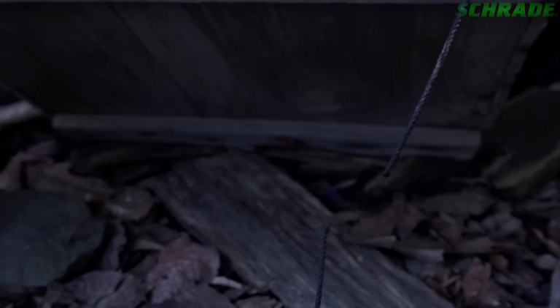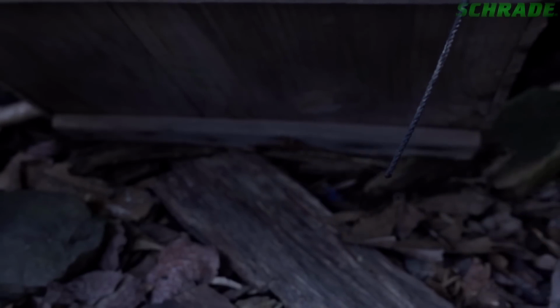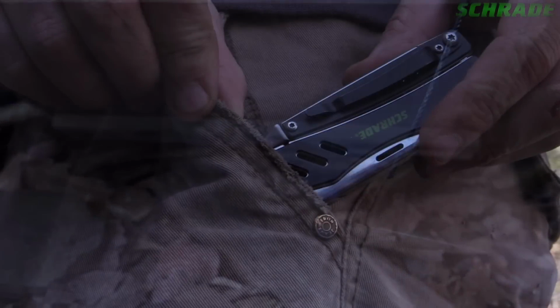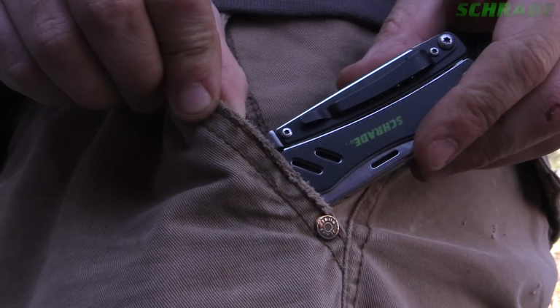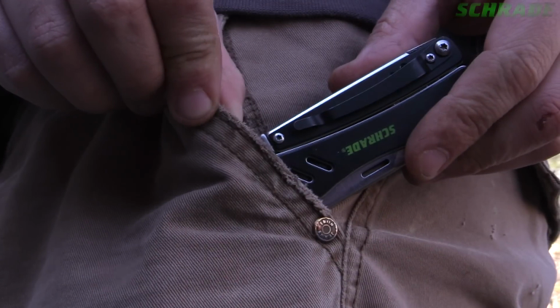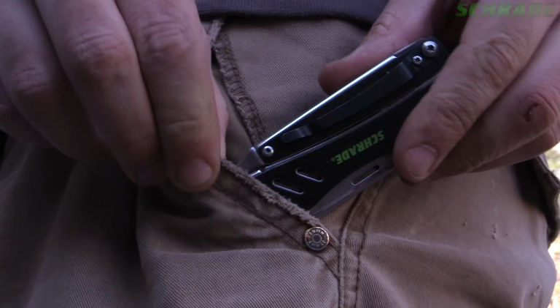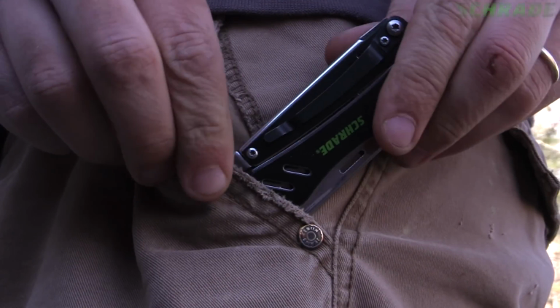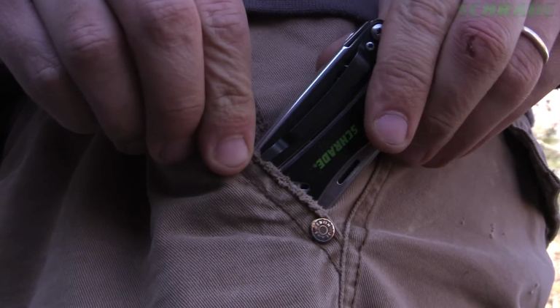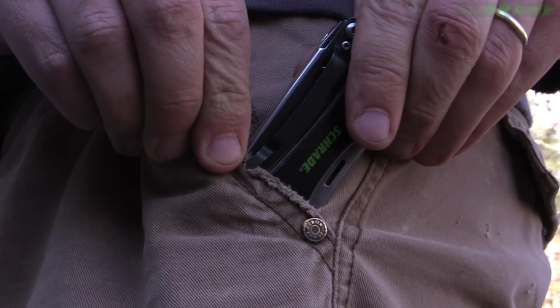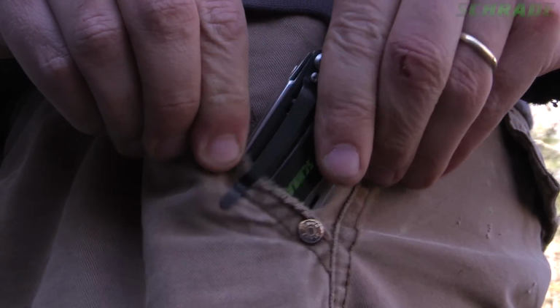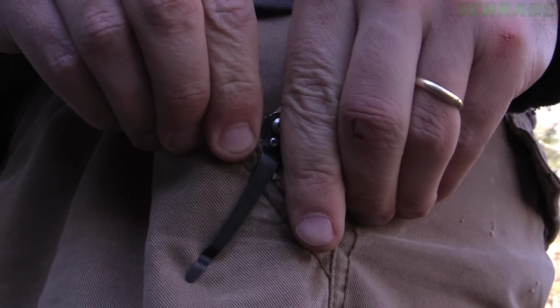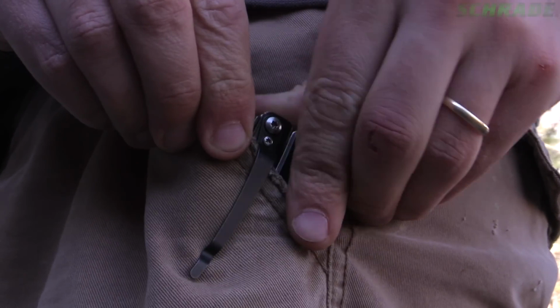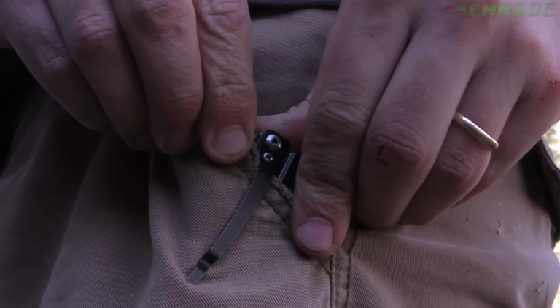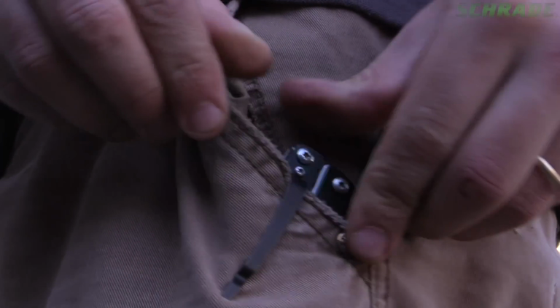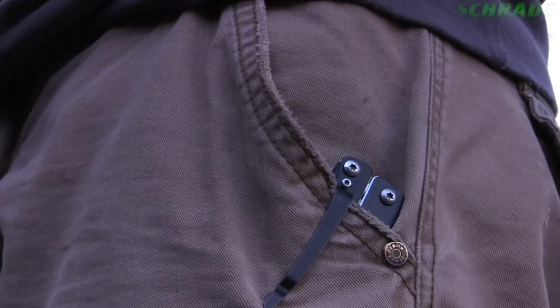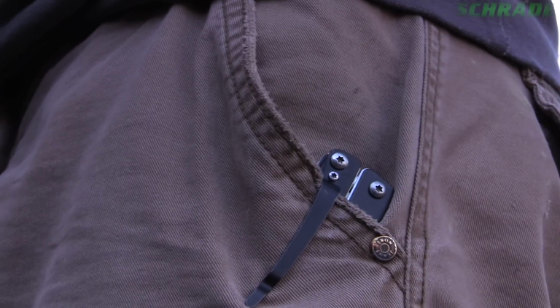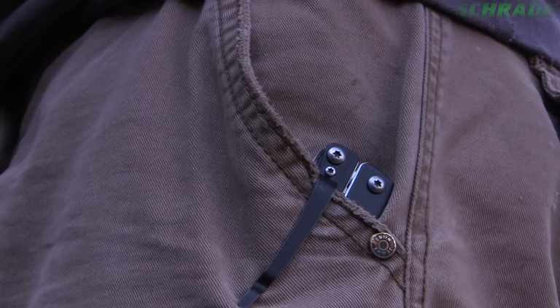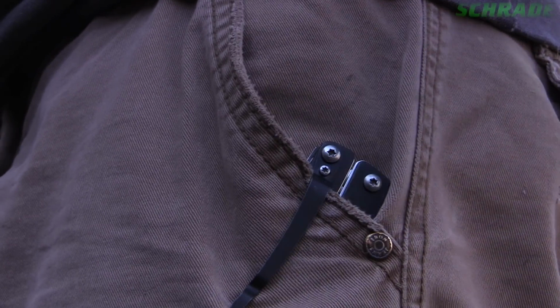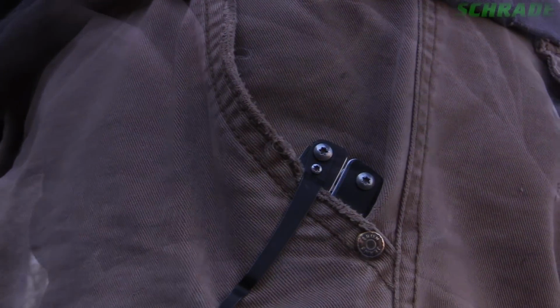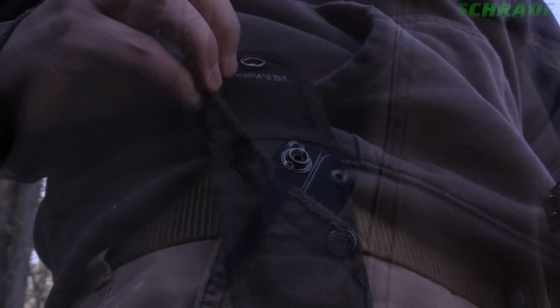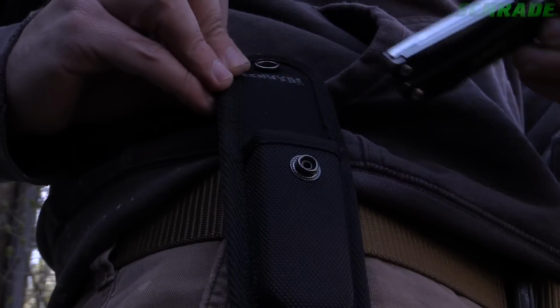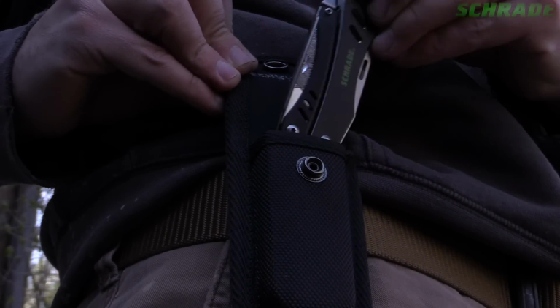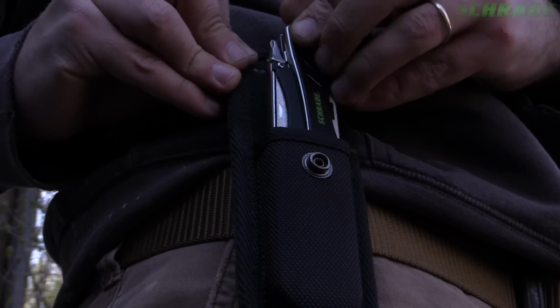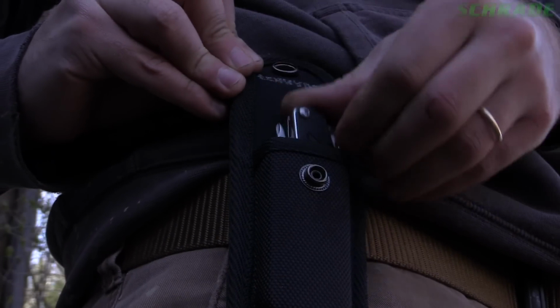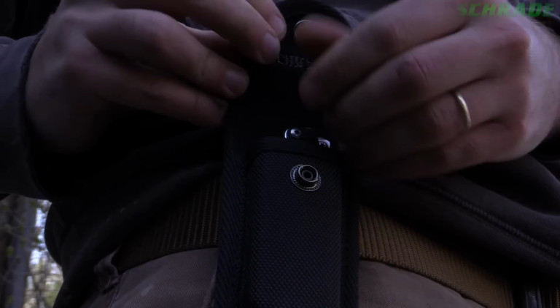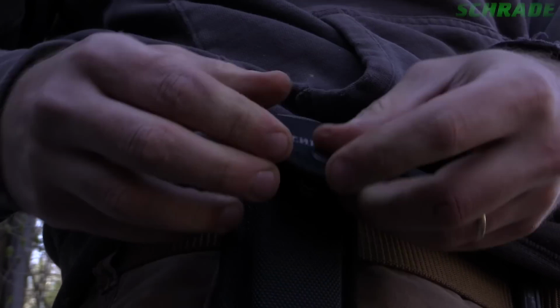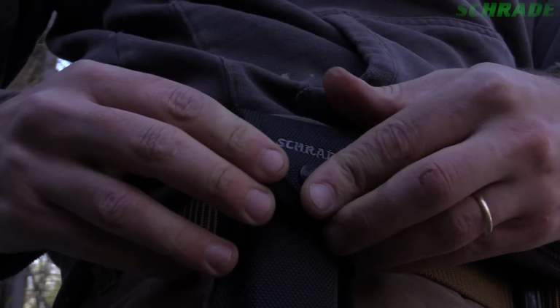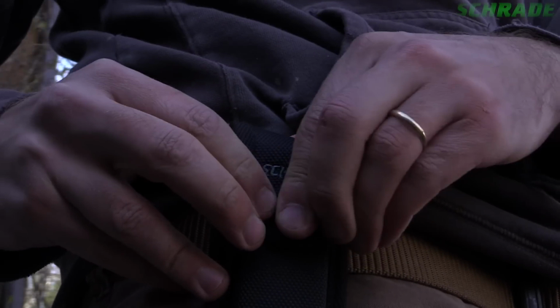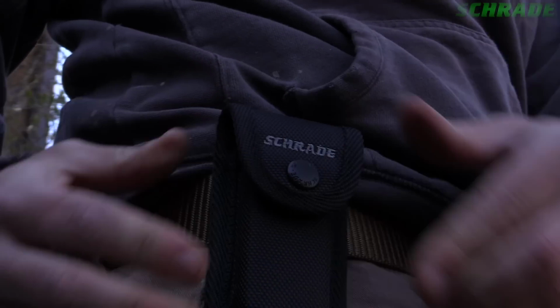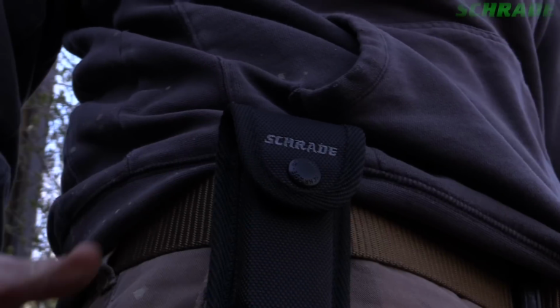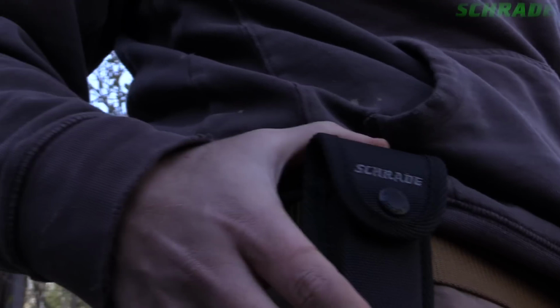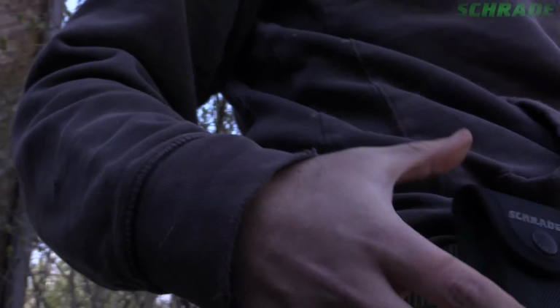When the ST11 is not in use, attach it to the inside of a pocket using the pocket clip or carry on the belt via the included black-molded polyester belt sheath.